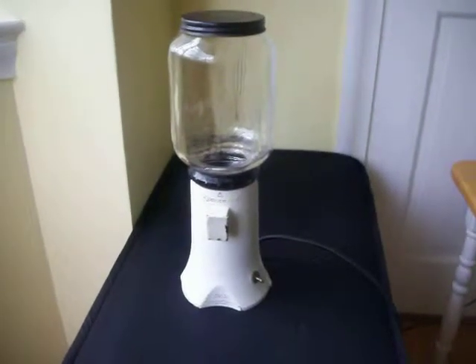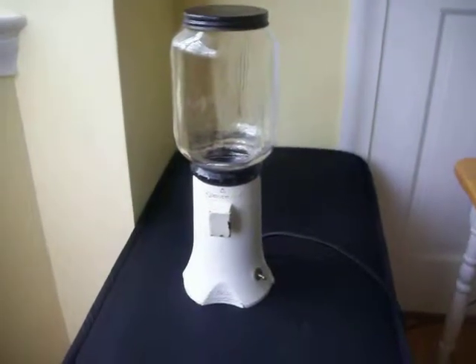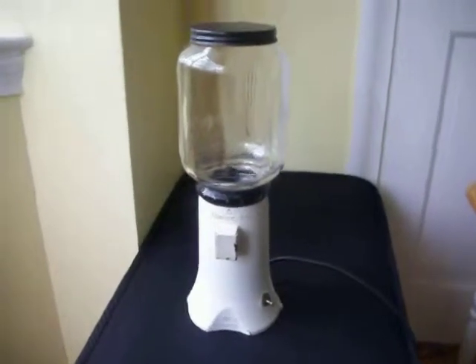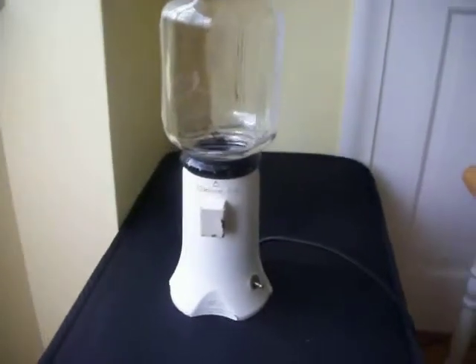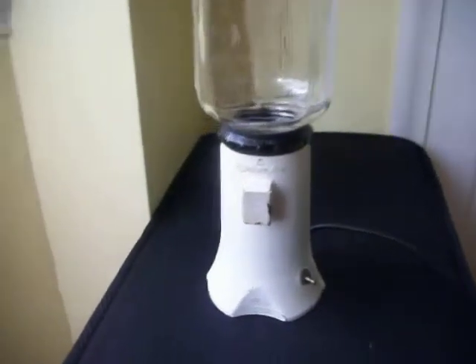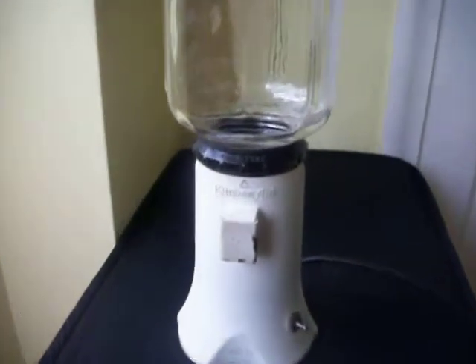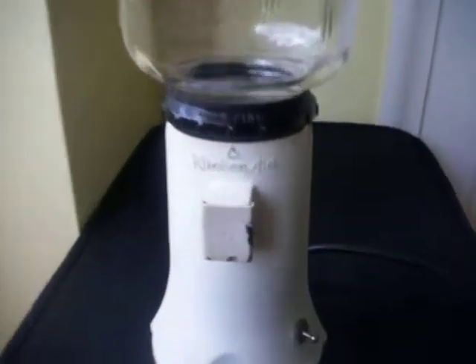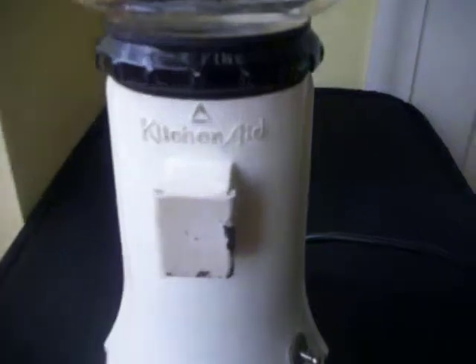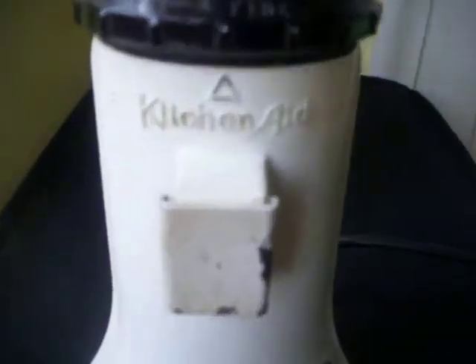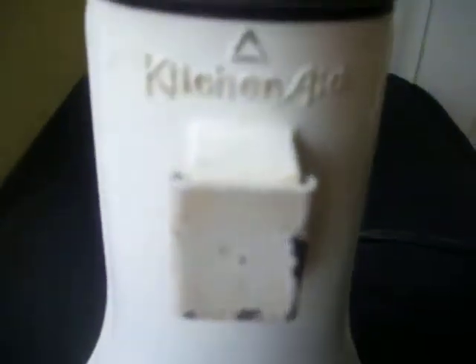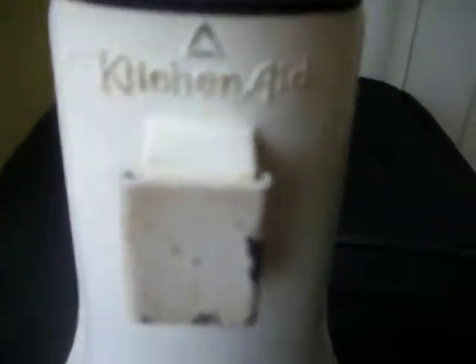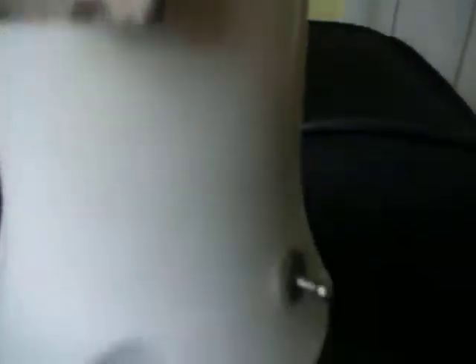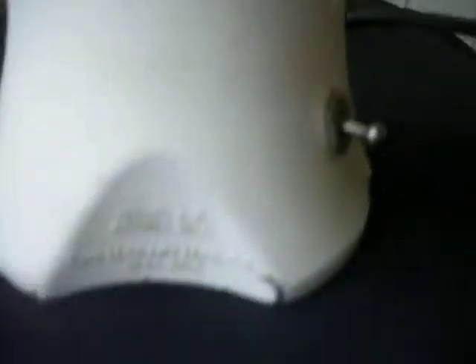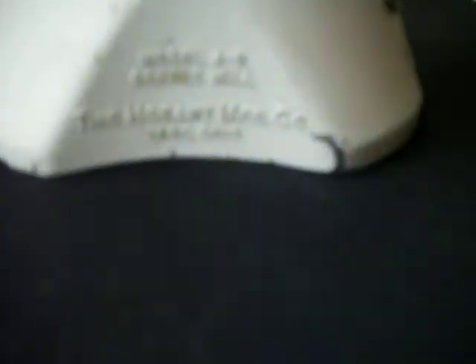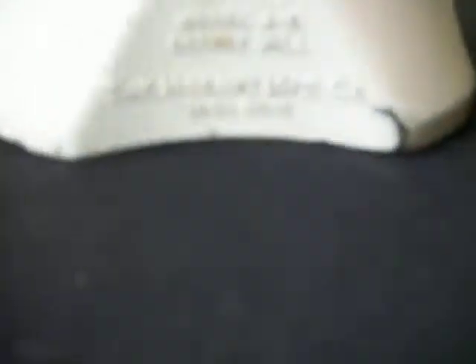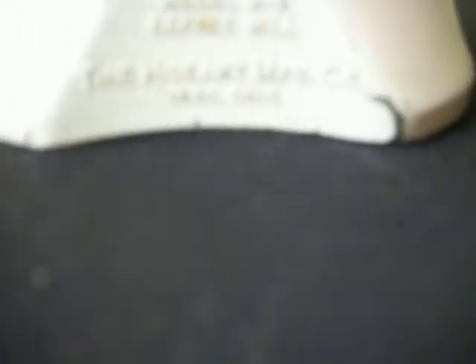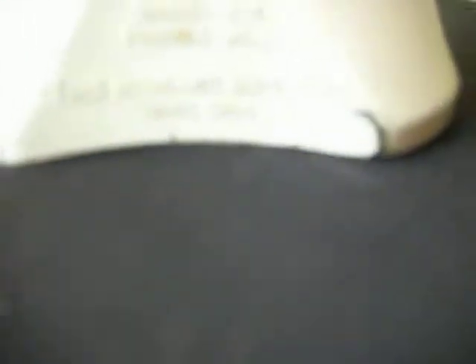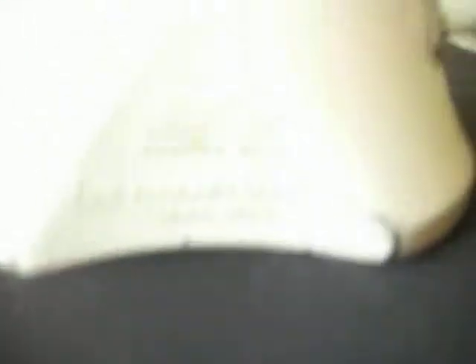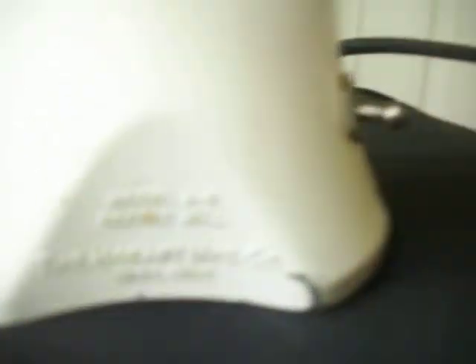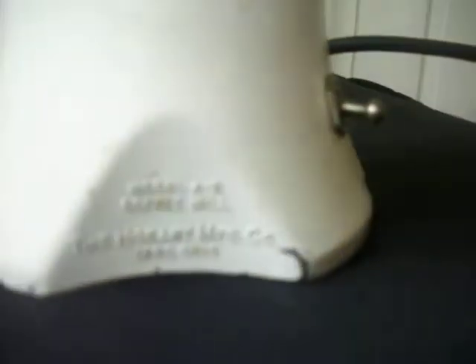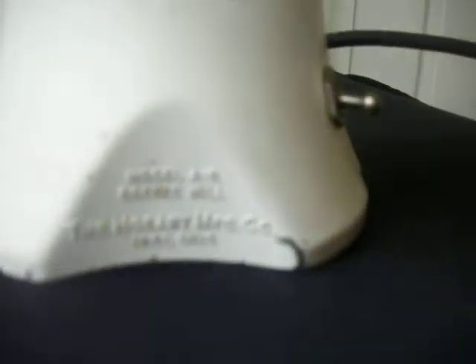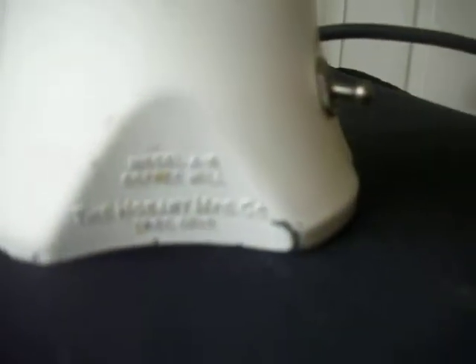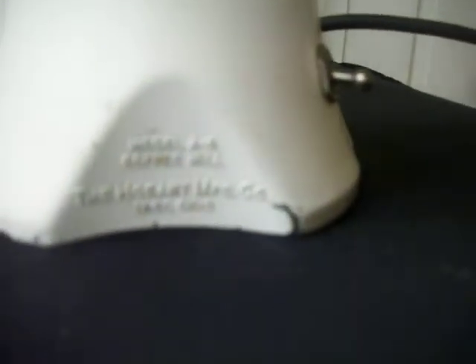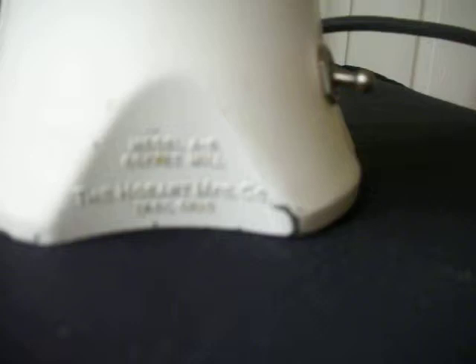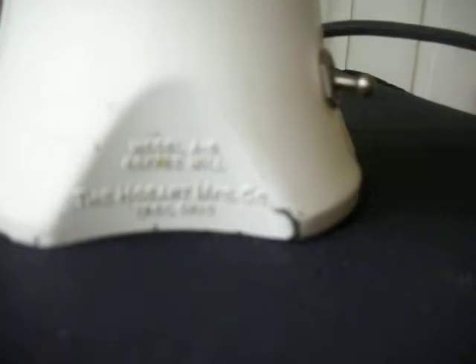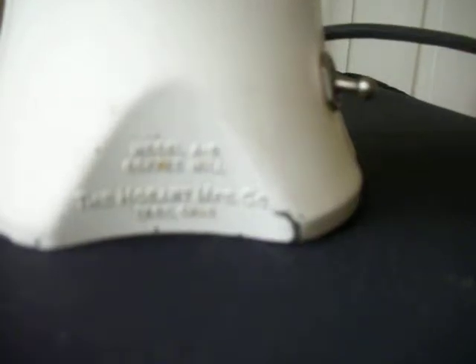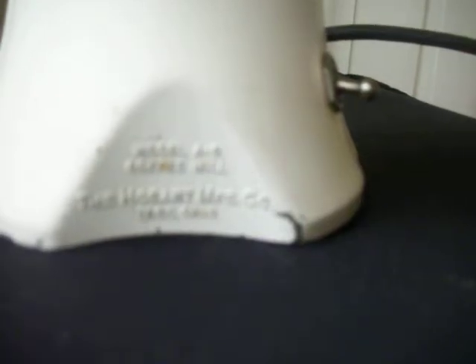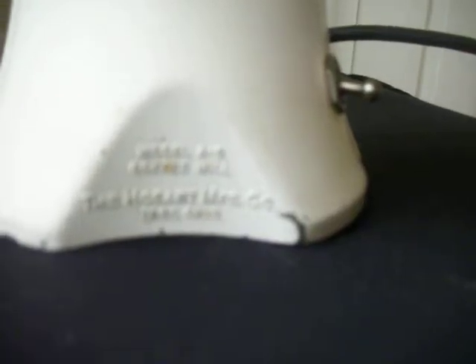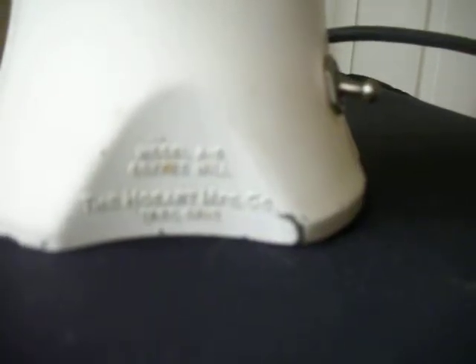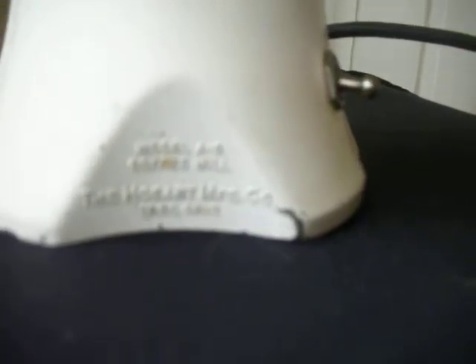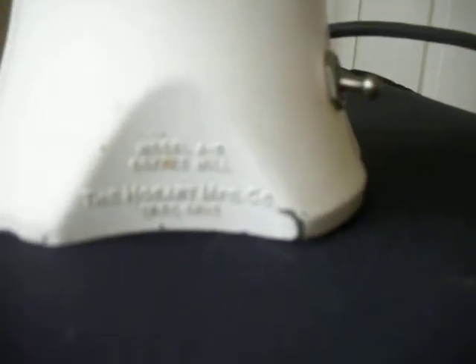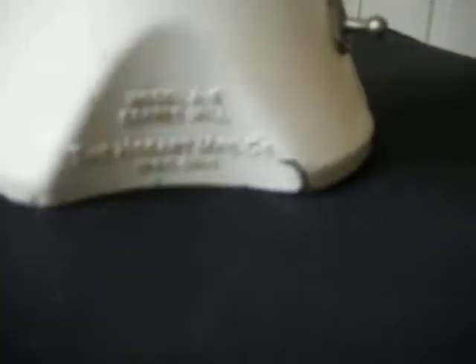Vintage coffee mill. It's marked KitchenAid, Model A9 coffee mill. Hobart Manufacturing Company, Troy, Ohio.